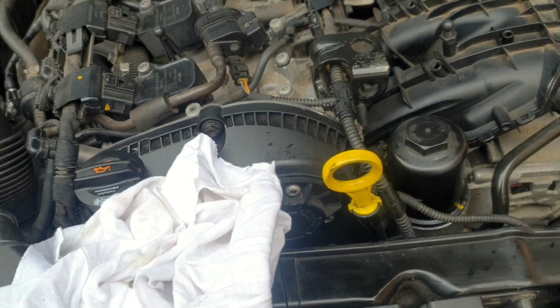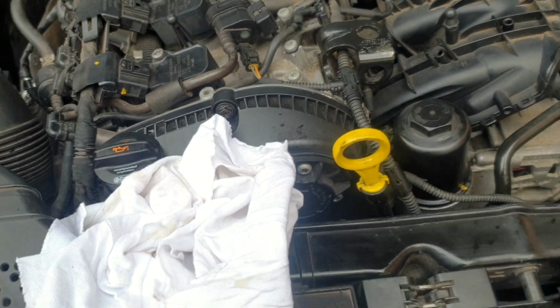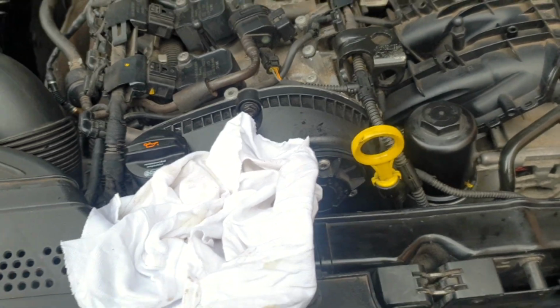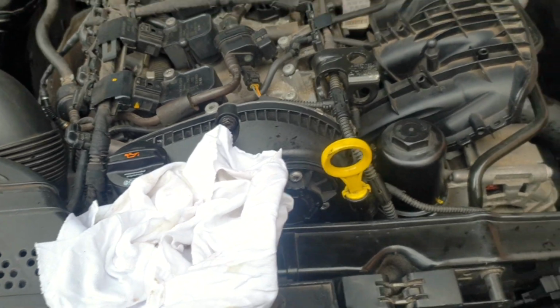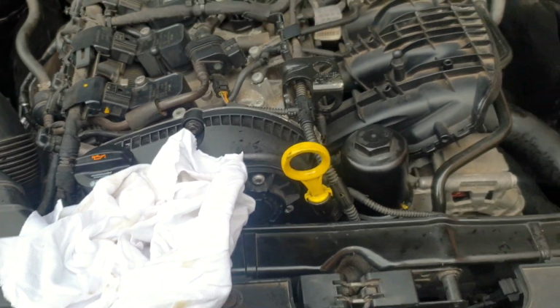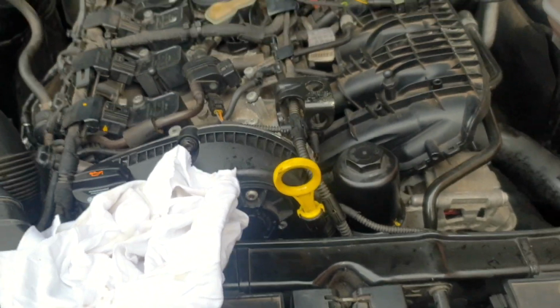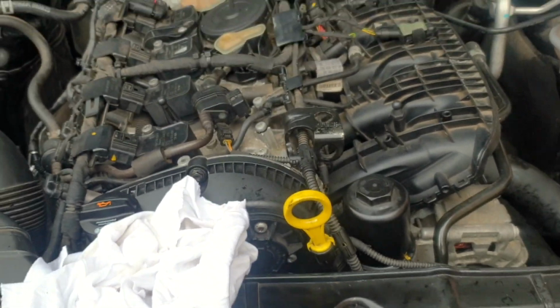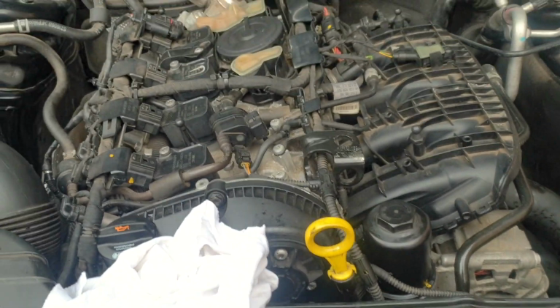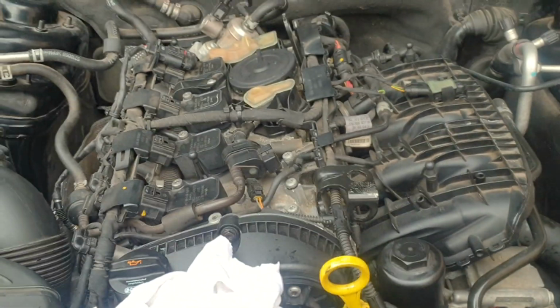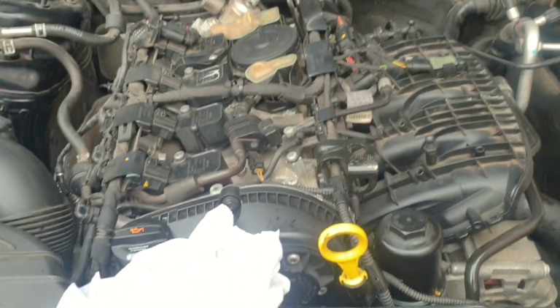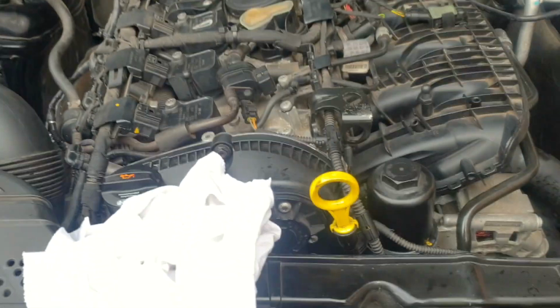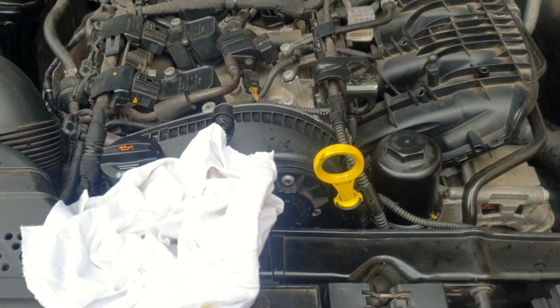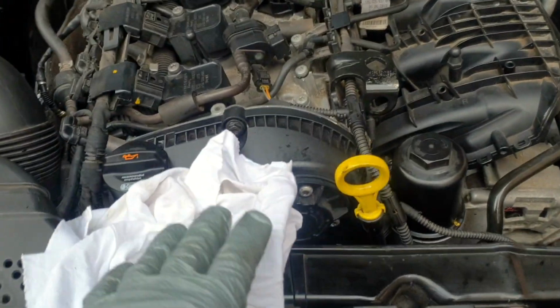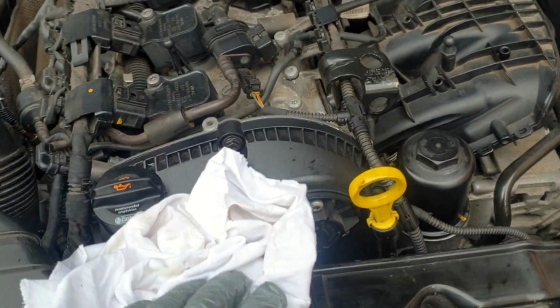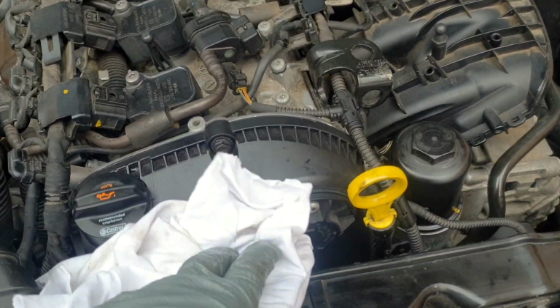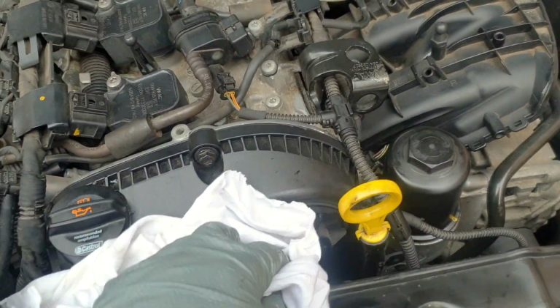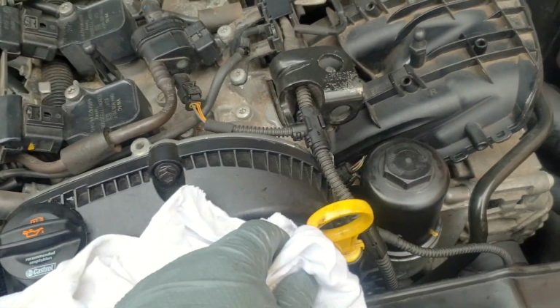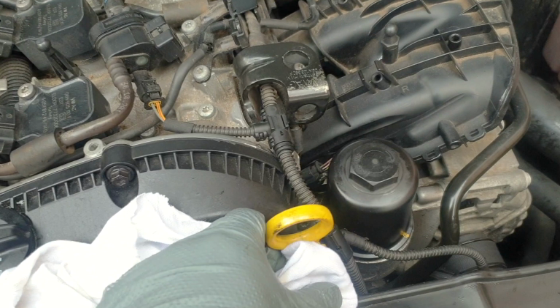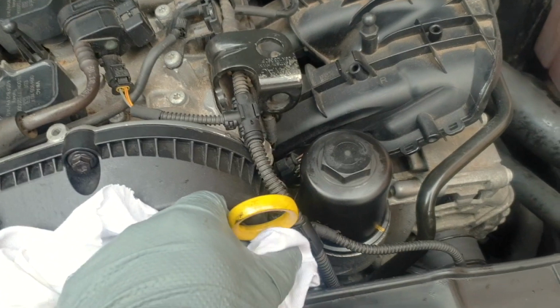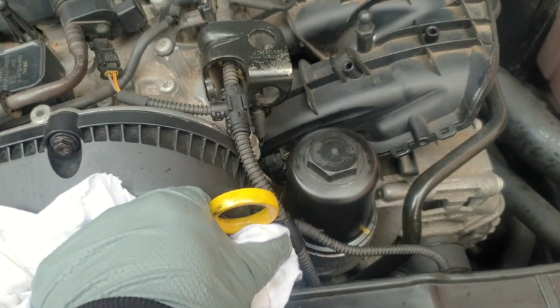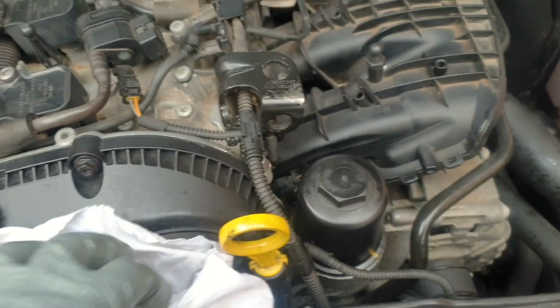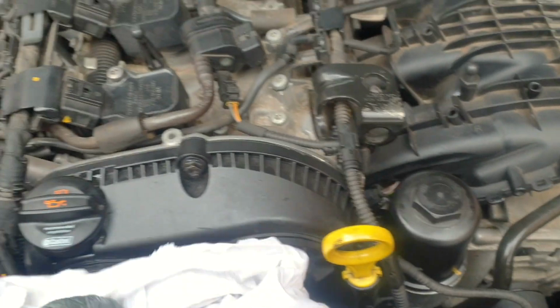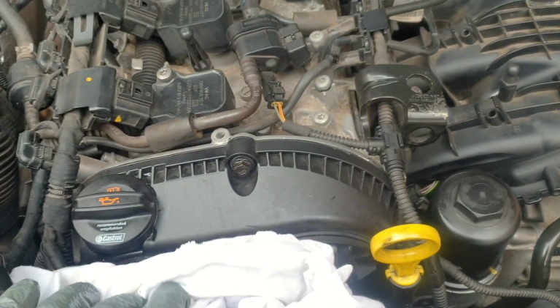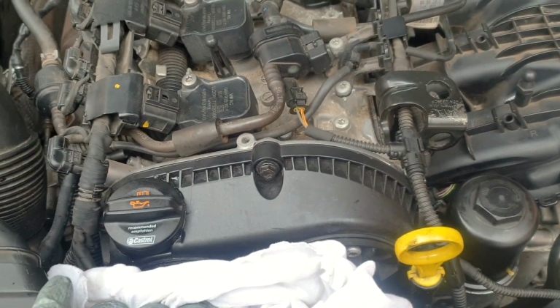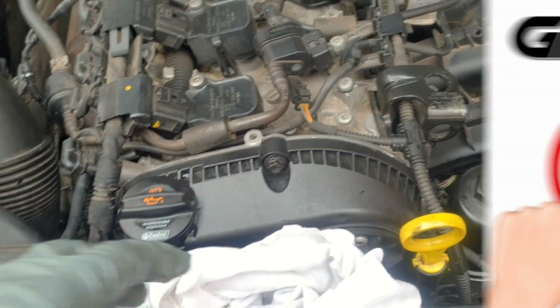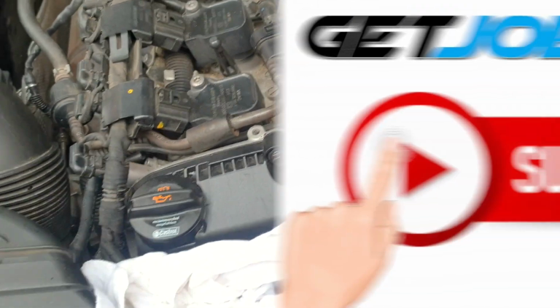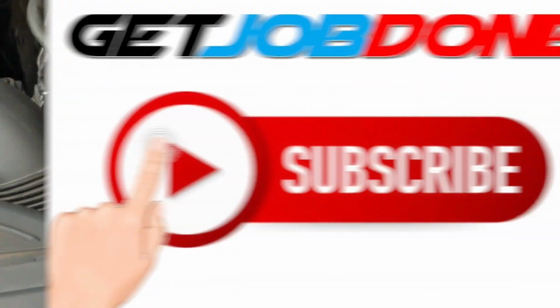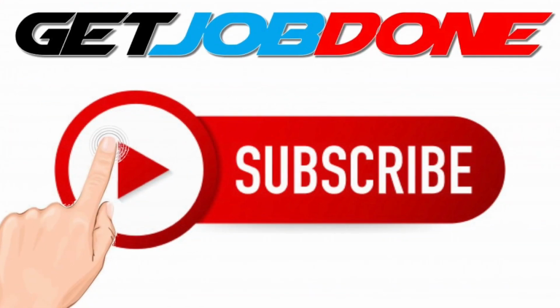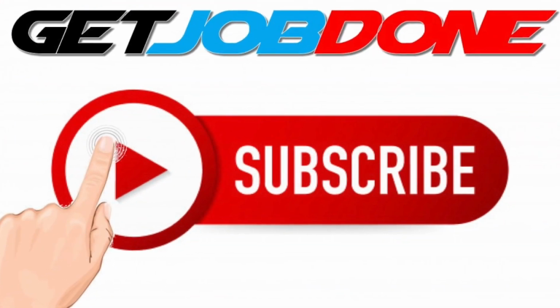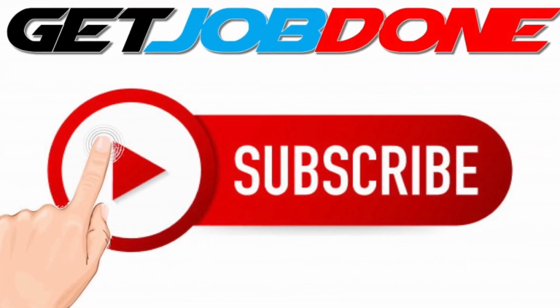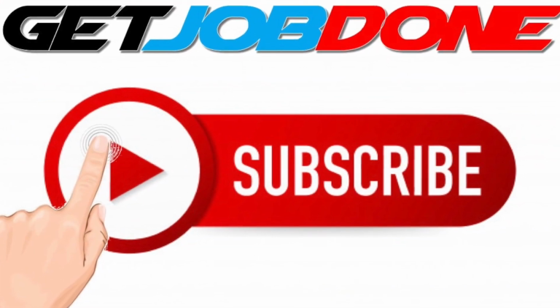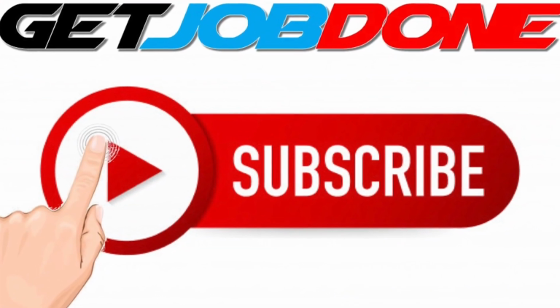Thank you guys for watching. Please like and subscribe so I can bring you more tips on Audi. Thank you very much for watching.